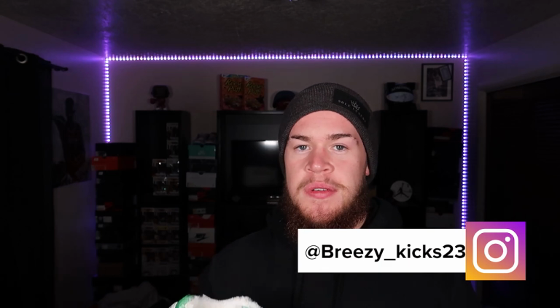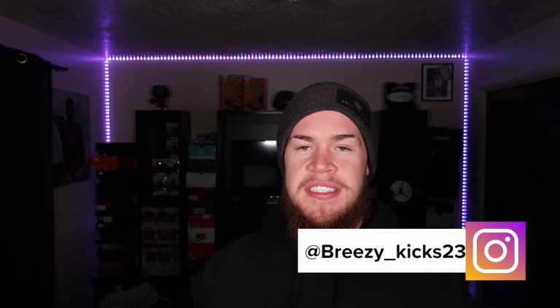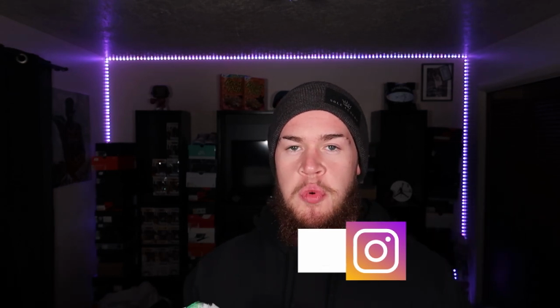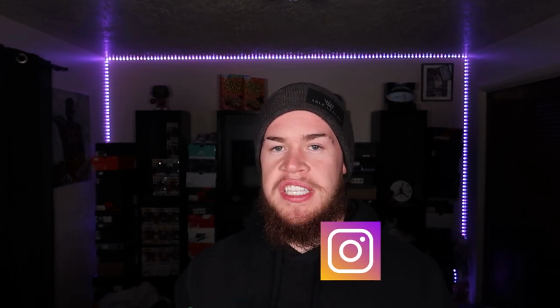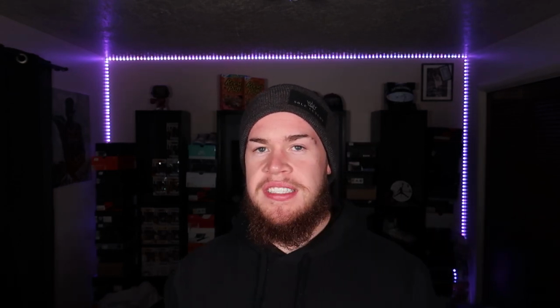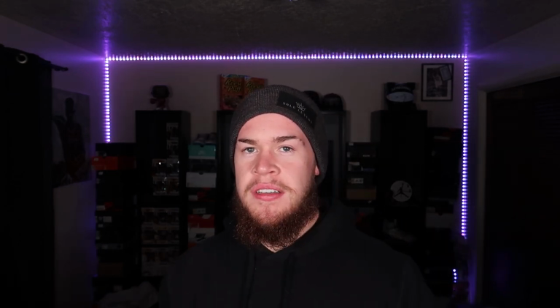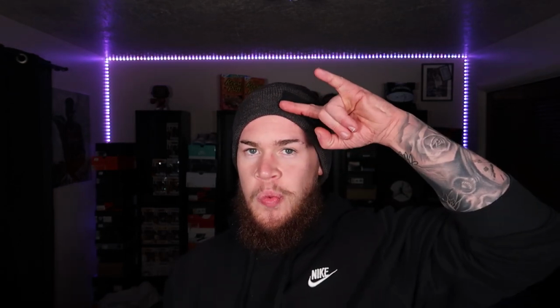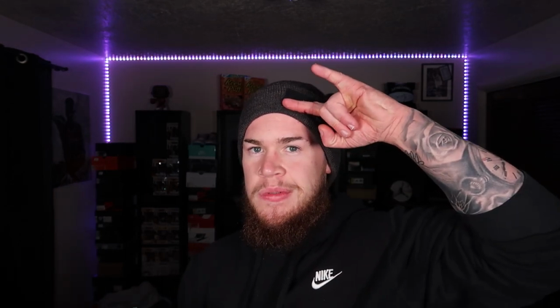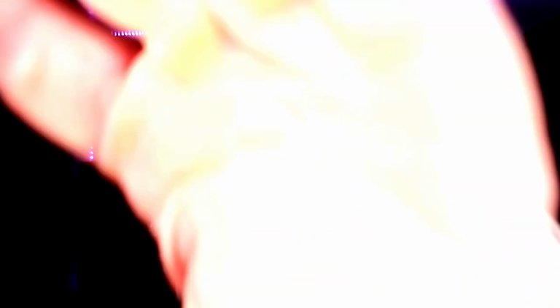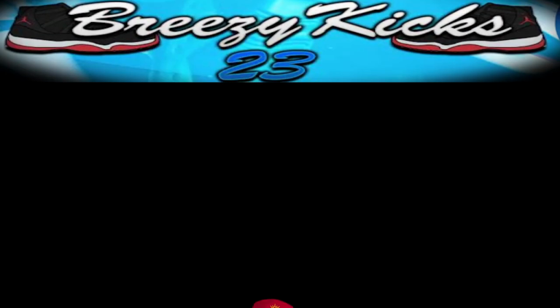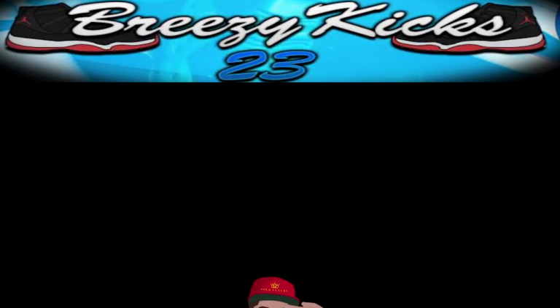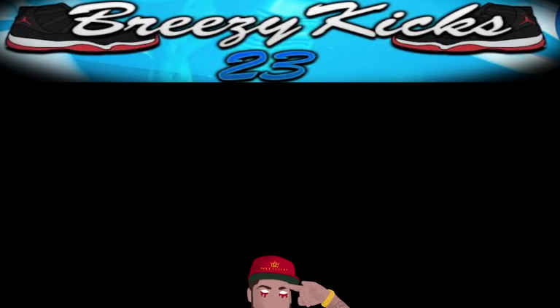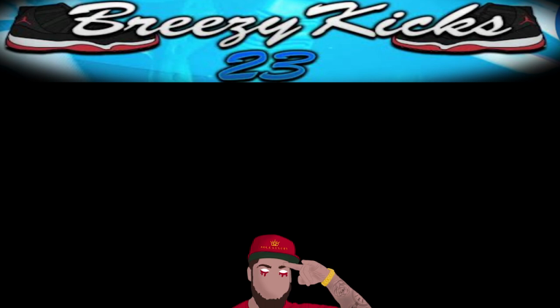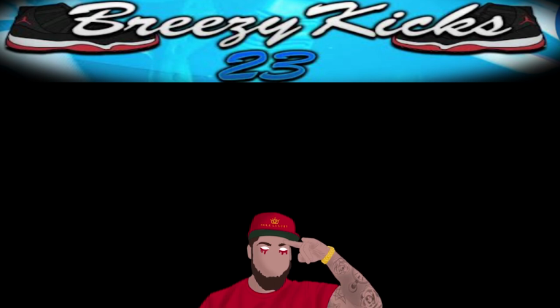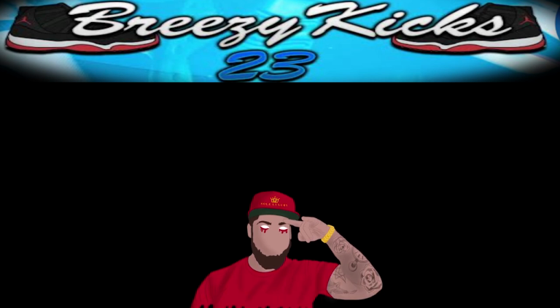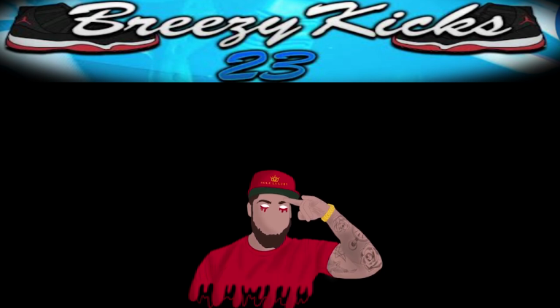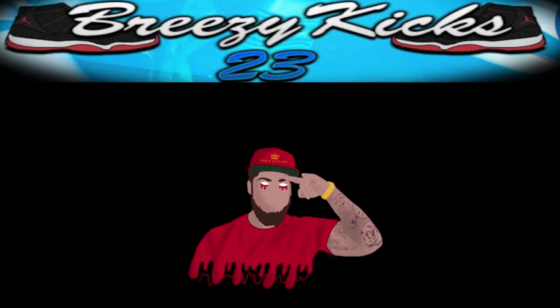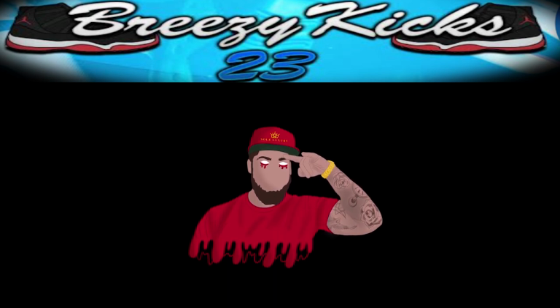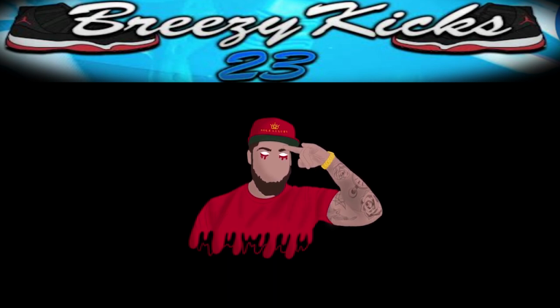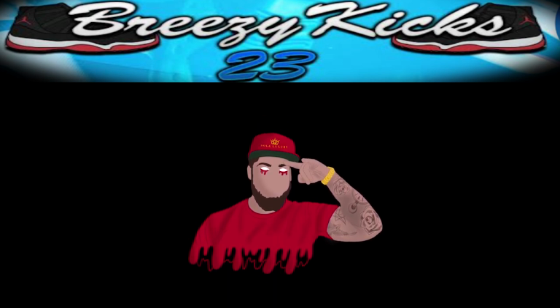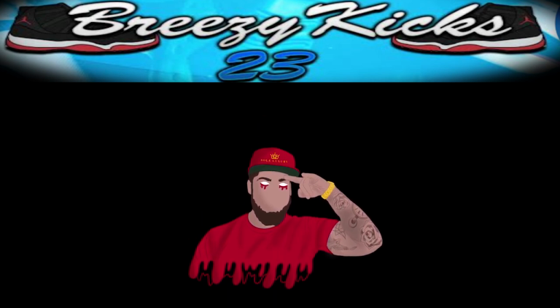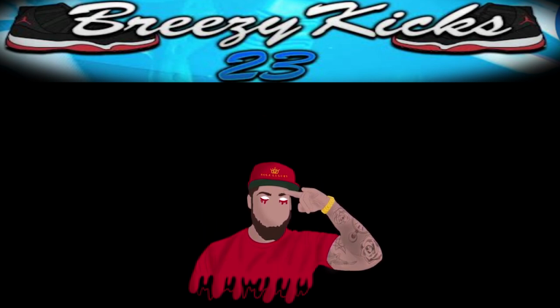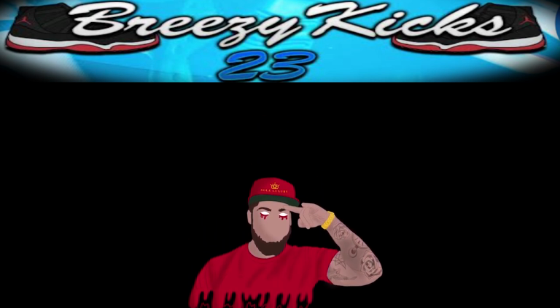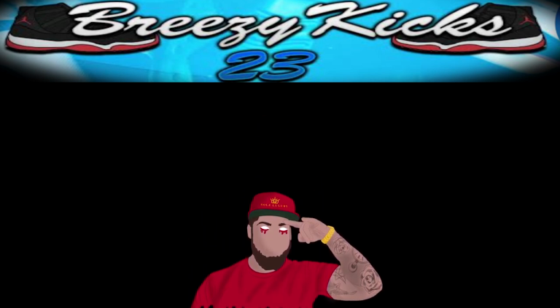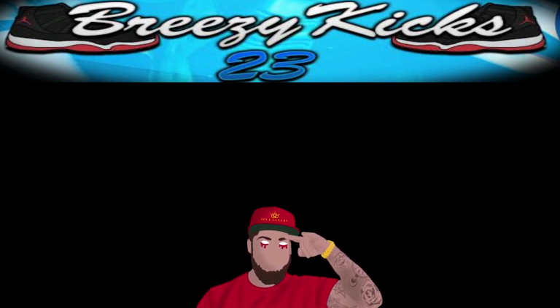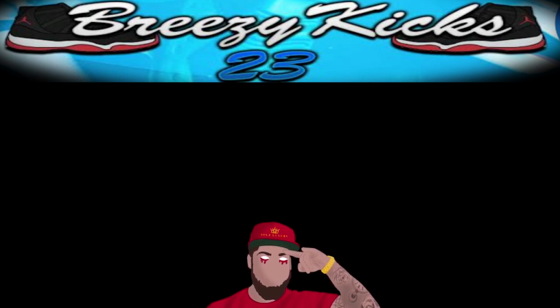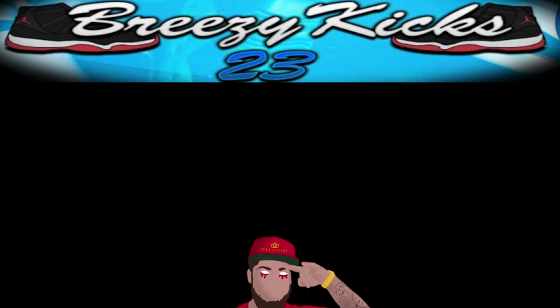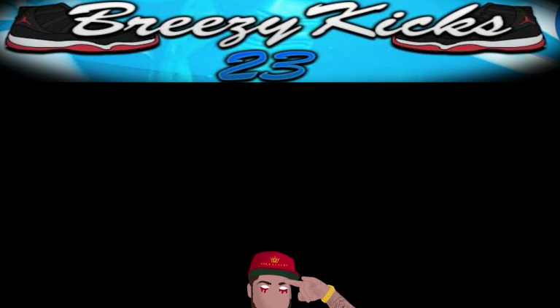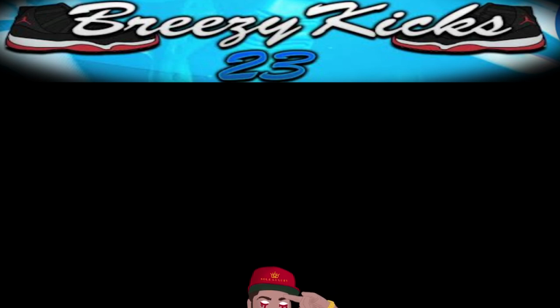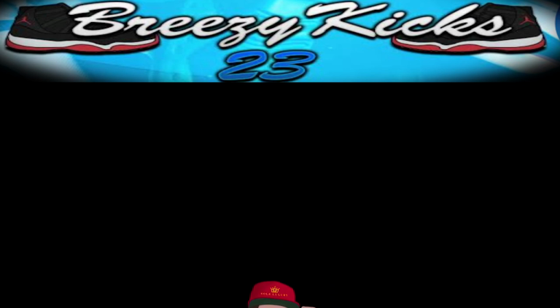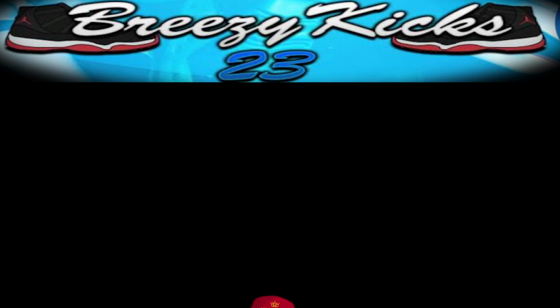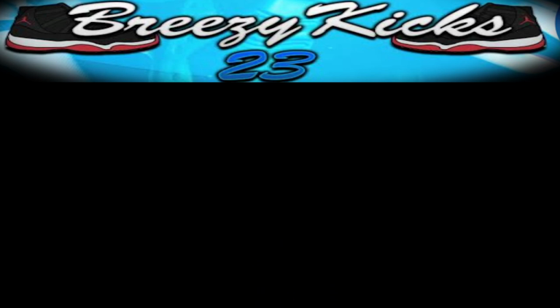With that being said, your boy Breezy Kicks — we out.